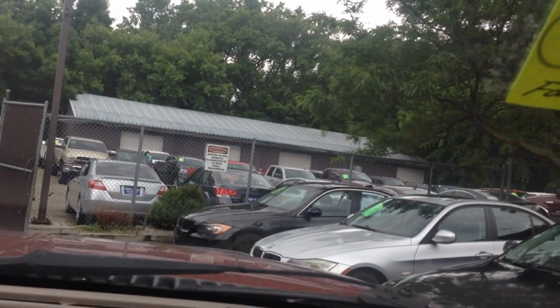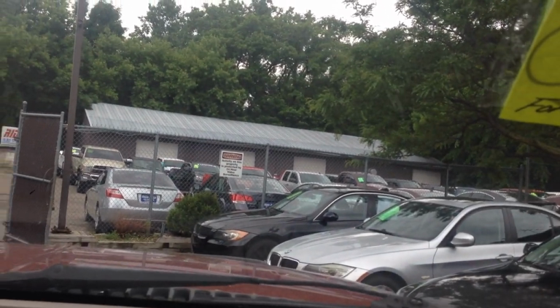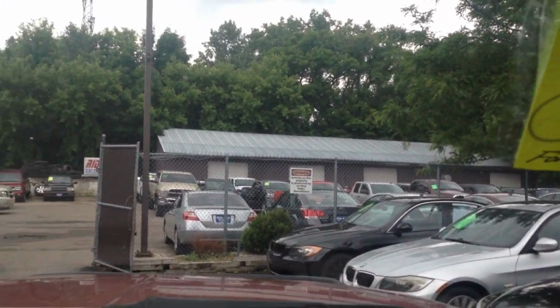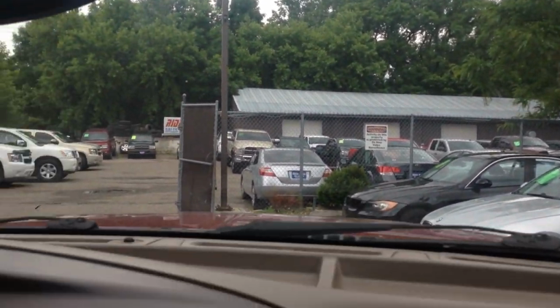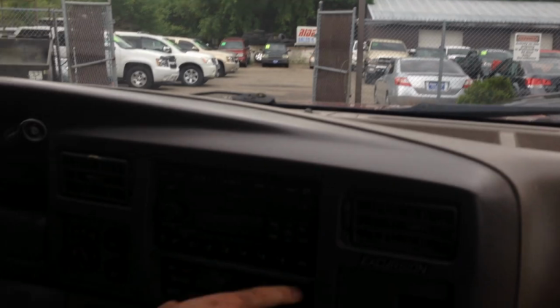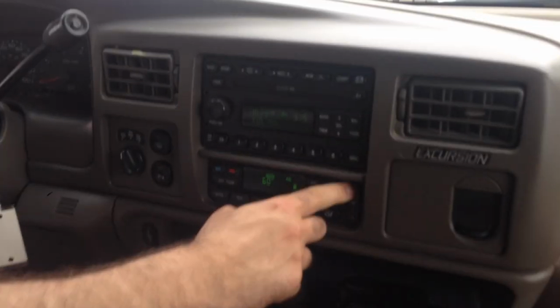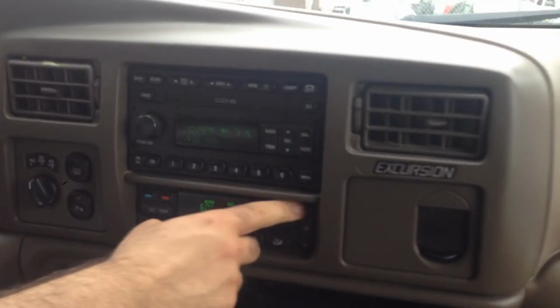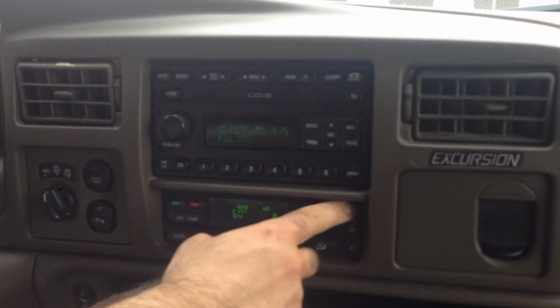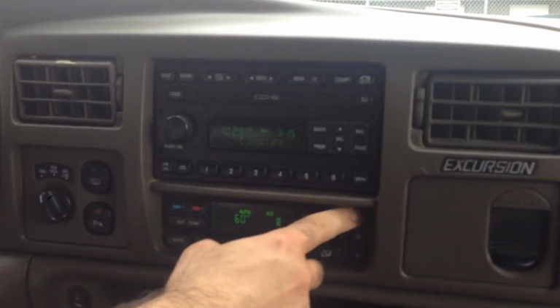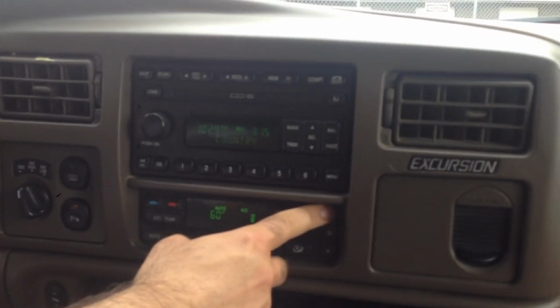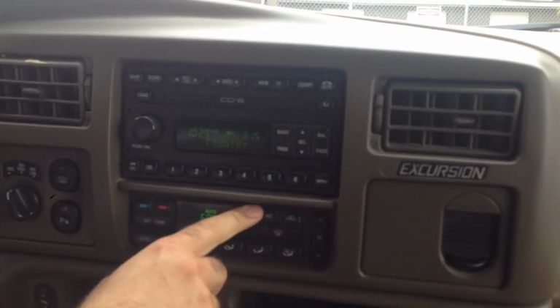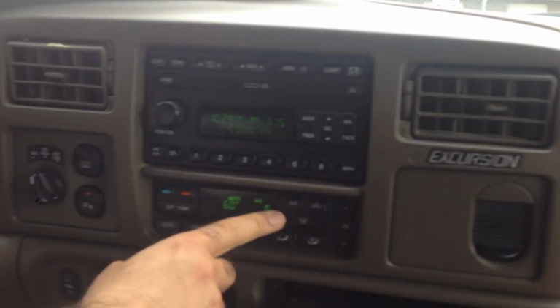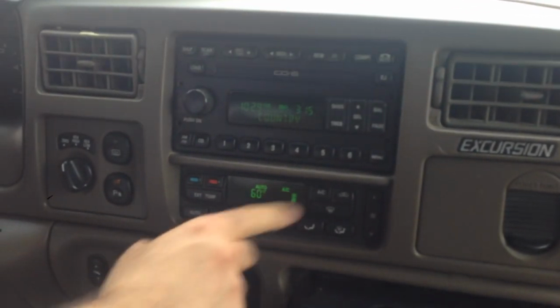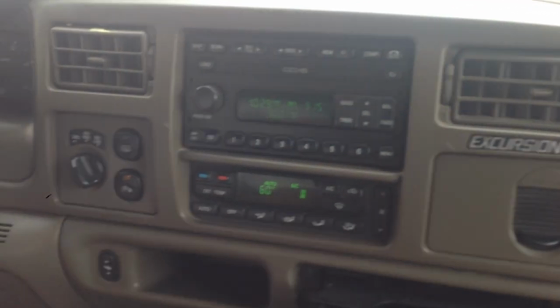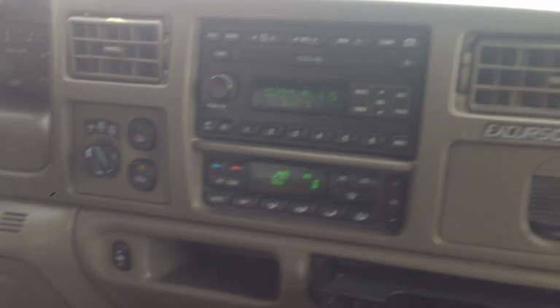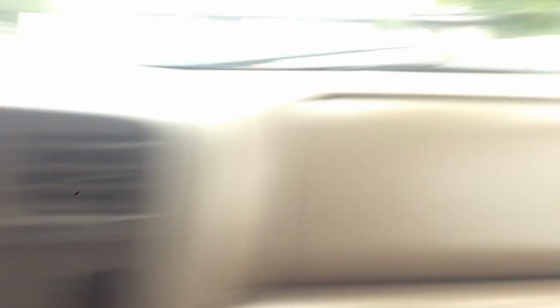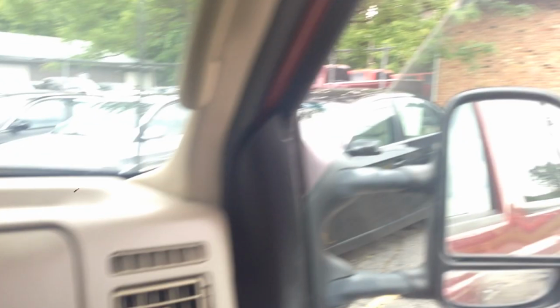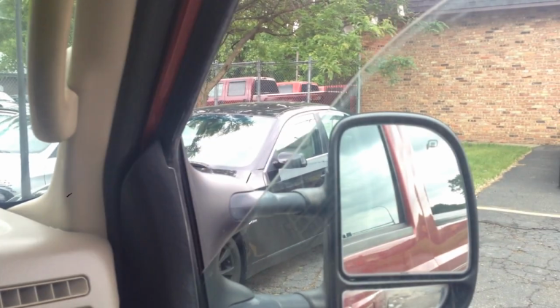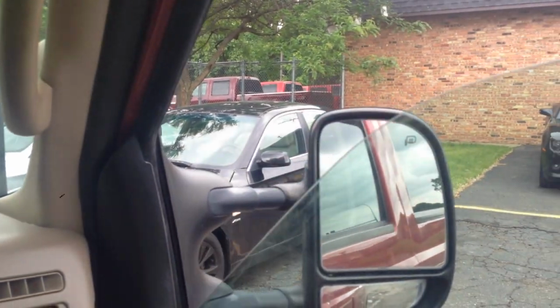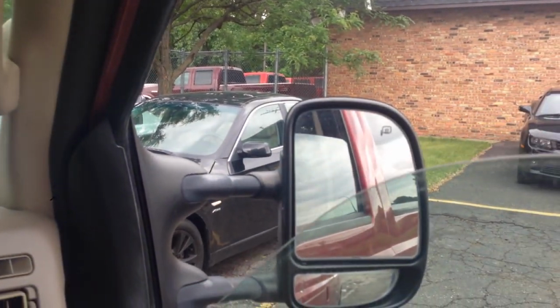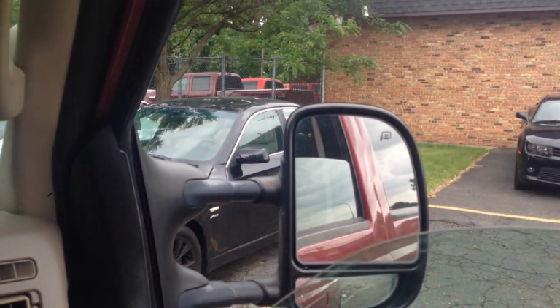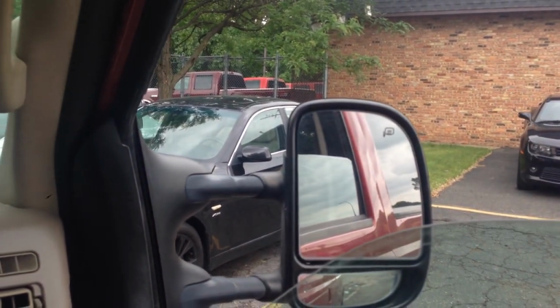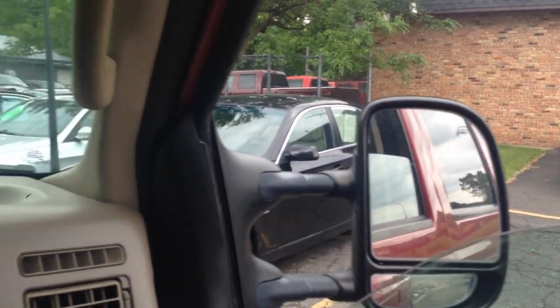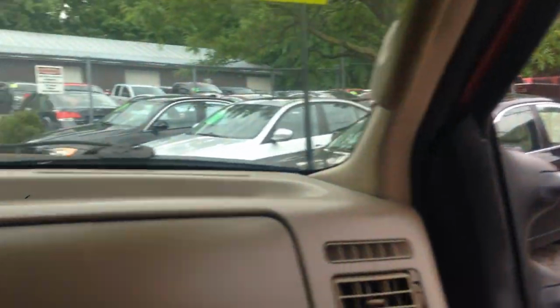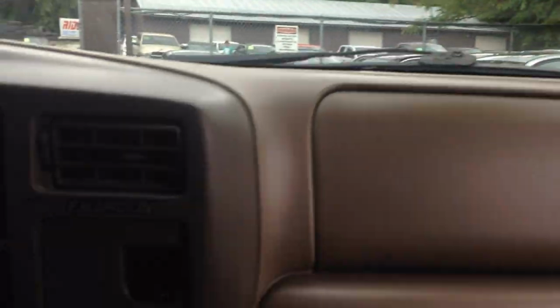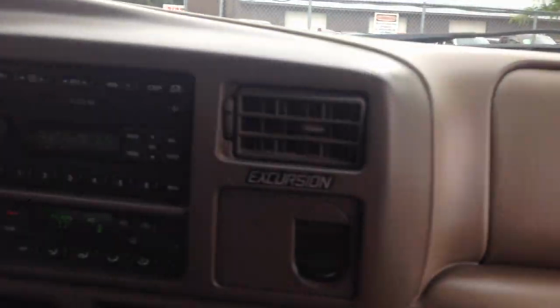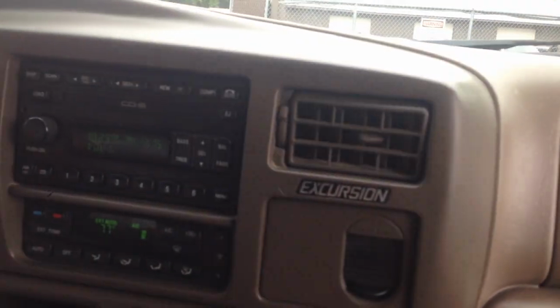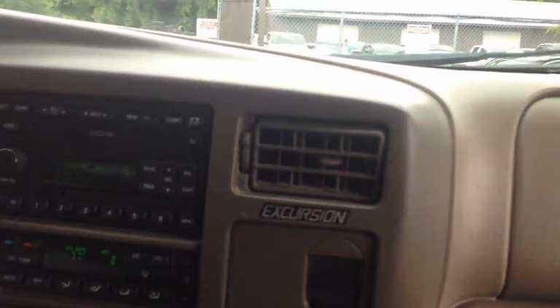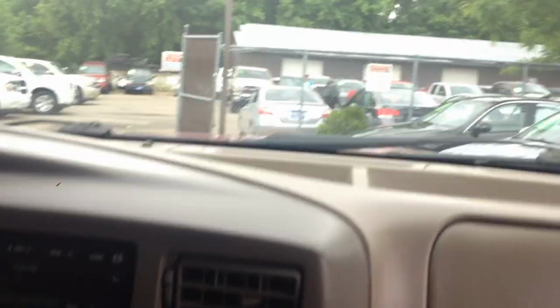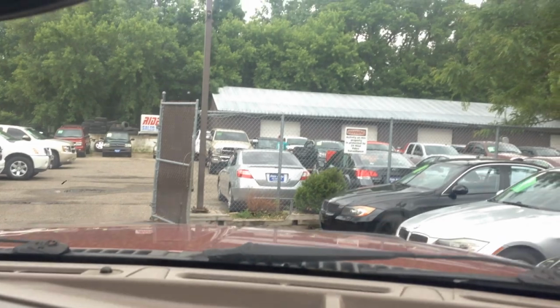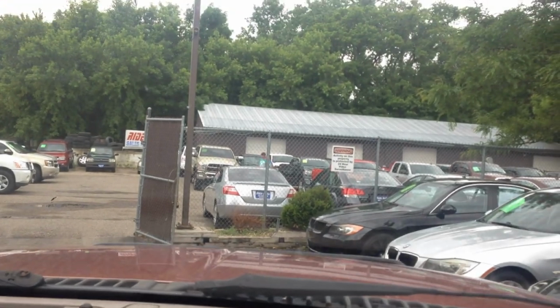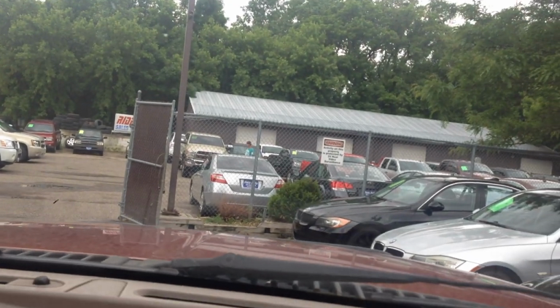Okay, here we are inside the Excursion. Let's test the AC. Power windows, mirrors, door locks — they all work. Shift on the flat four-wheel drive. Automatic transmission goes from gear to gear without any delays.